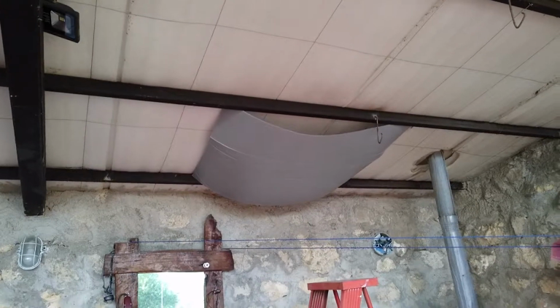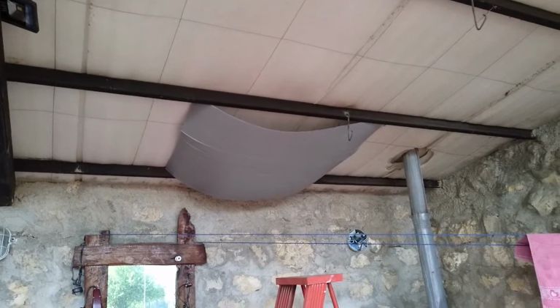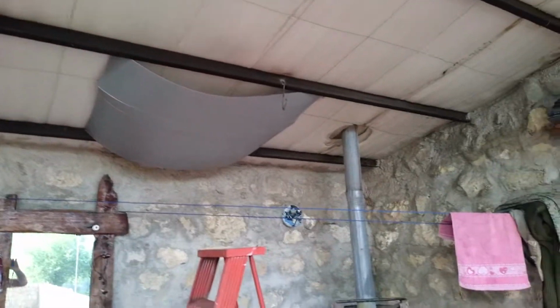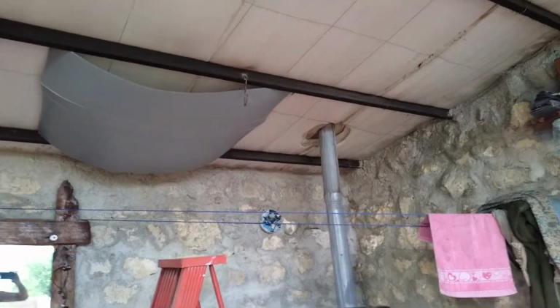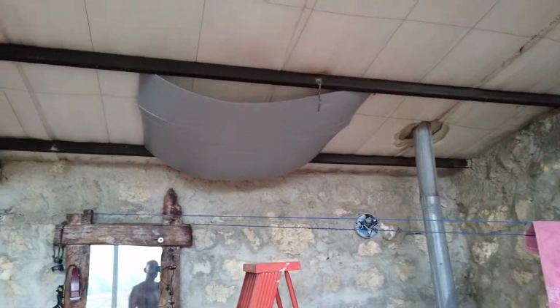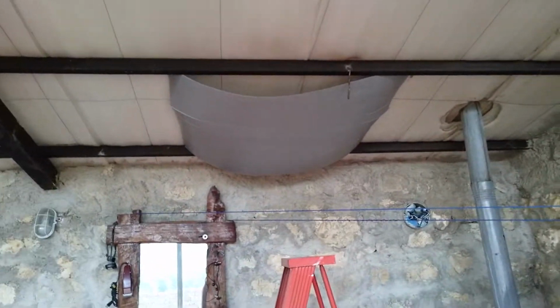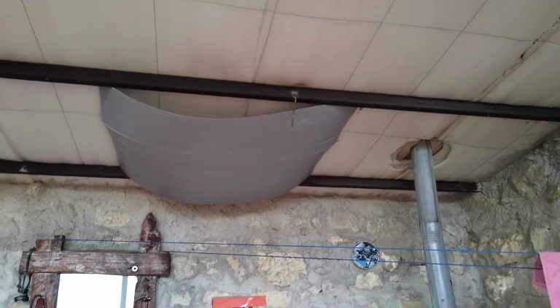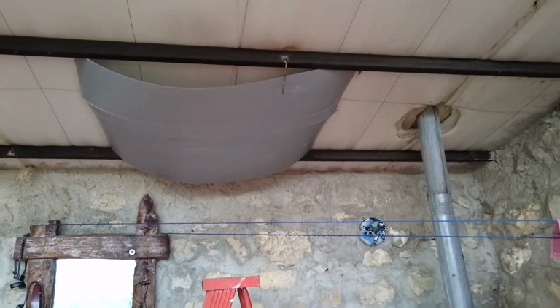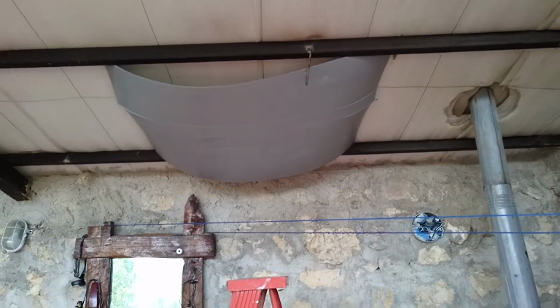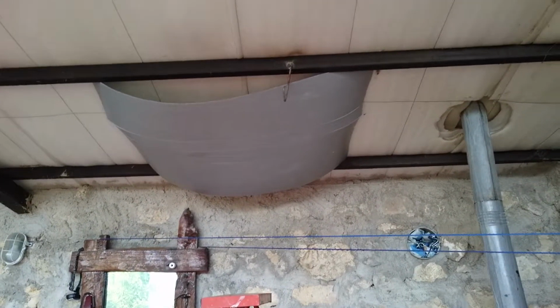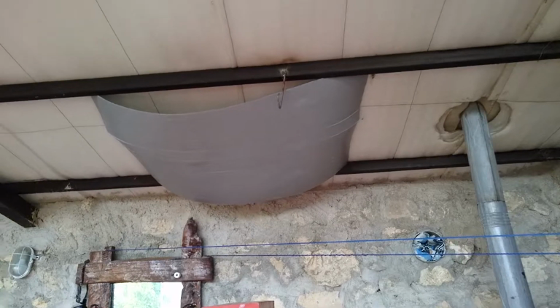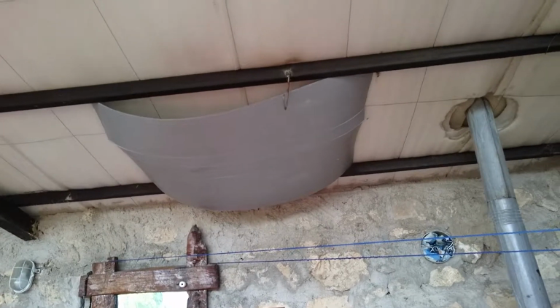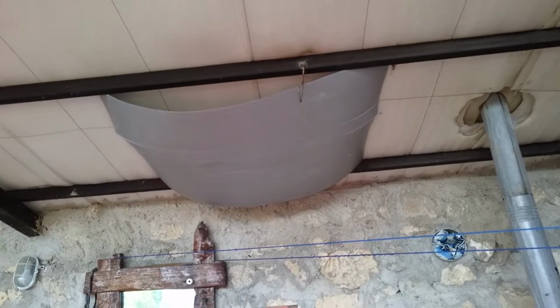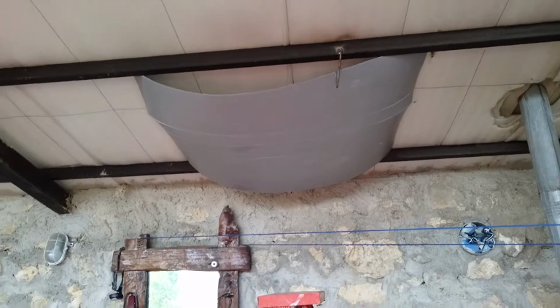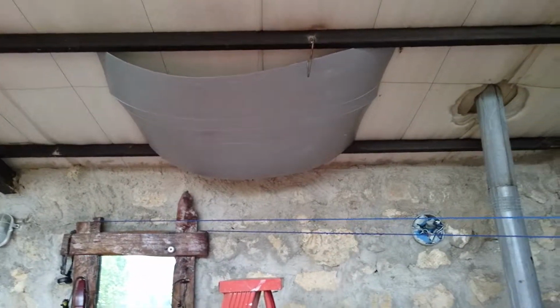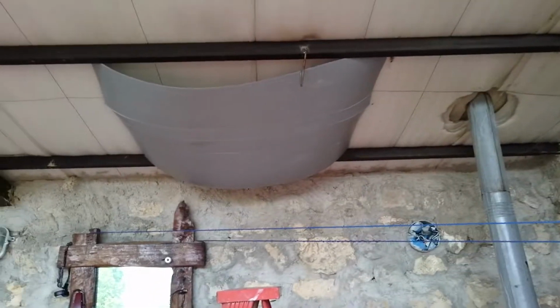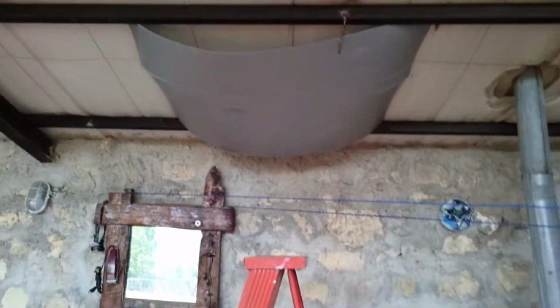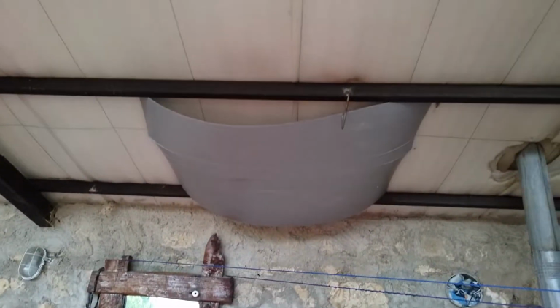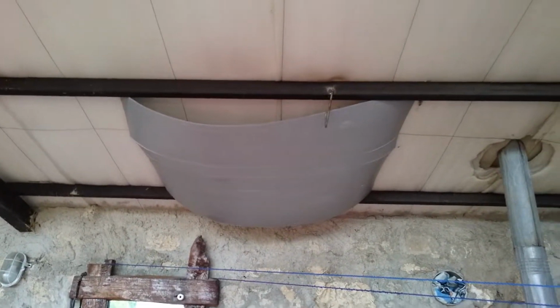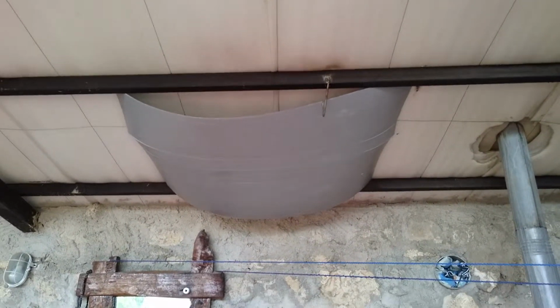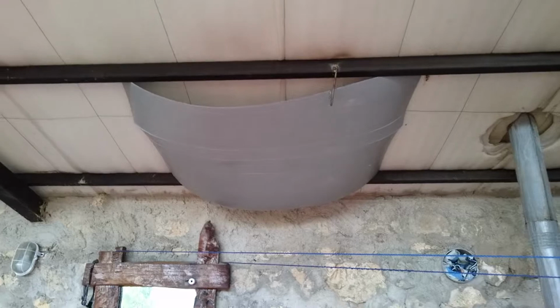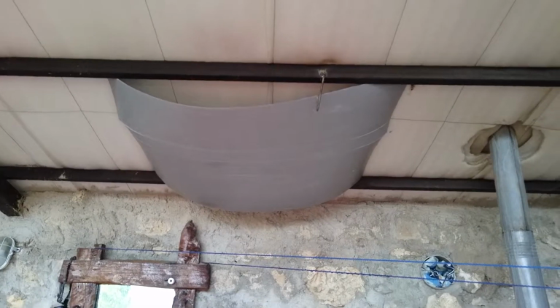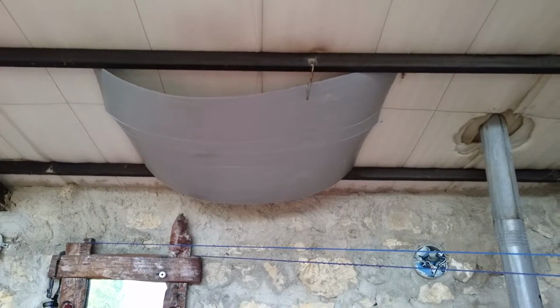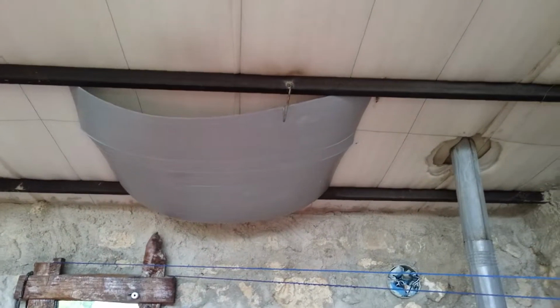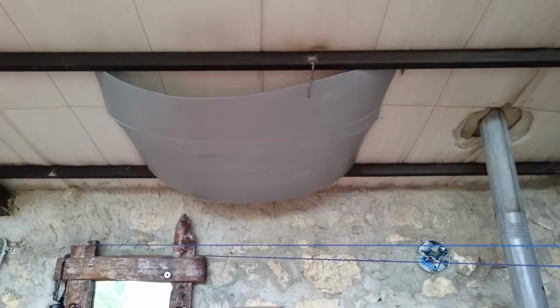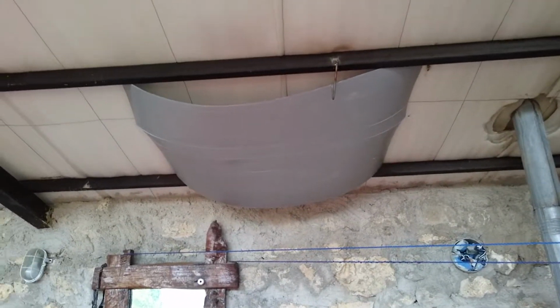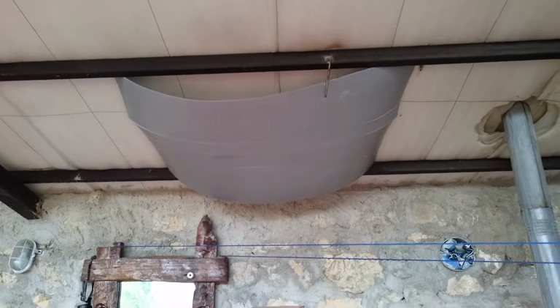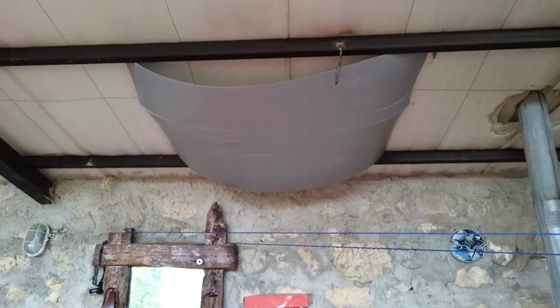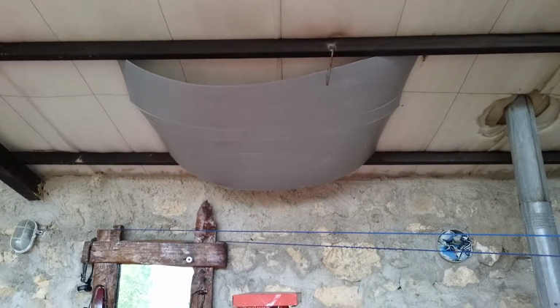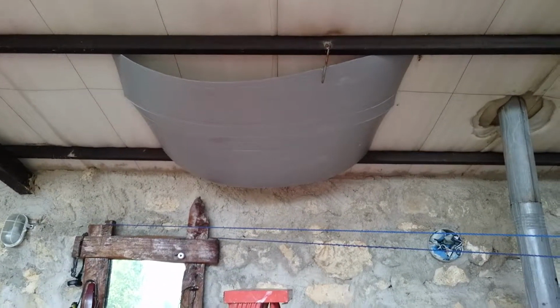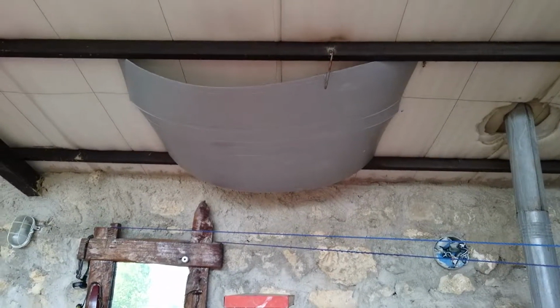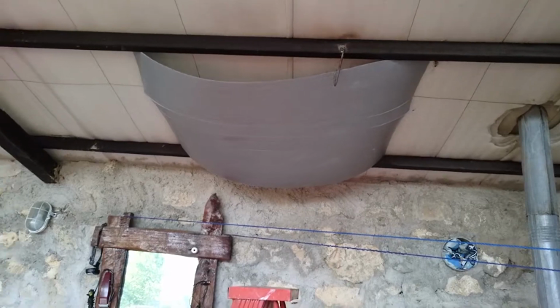I would have to, I don't know, screw it to the ceiling or glue it to the ceiling, which are both just out of the question.